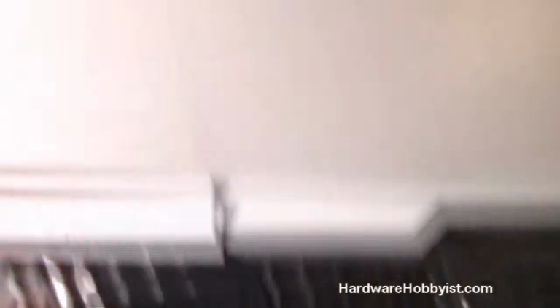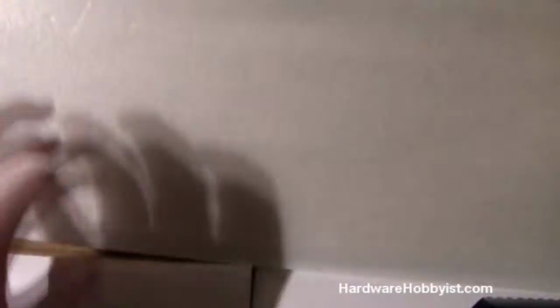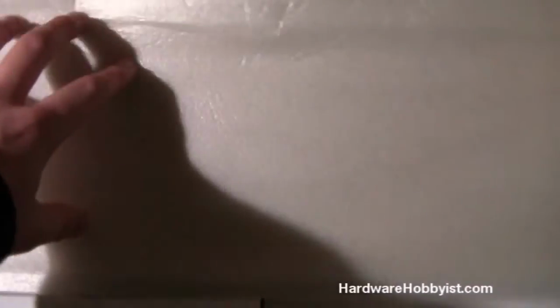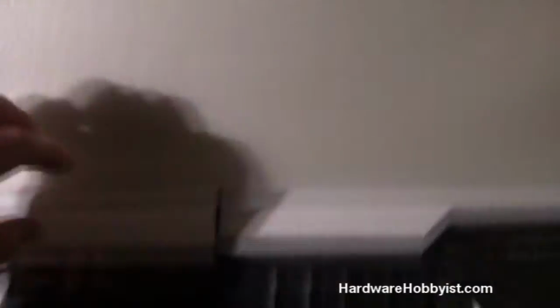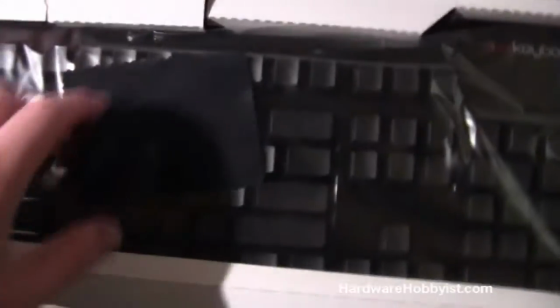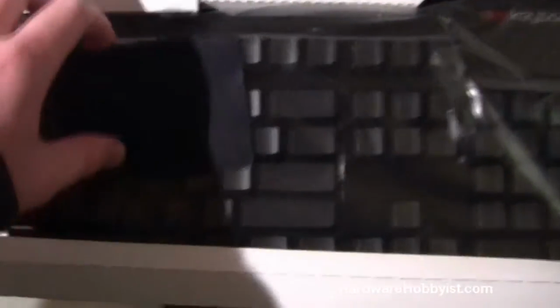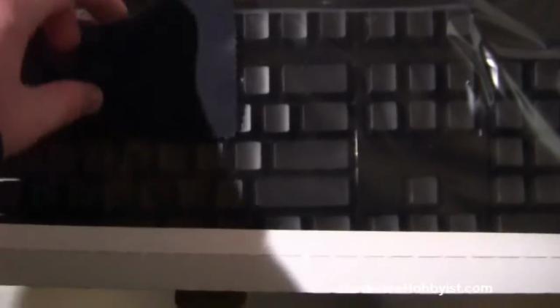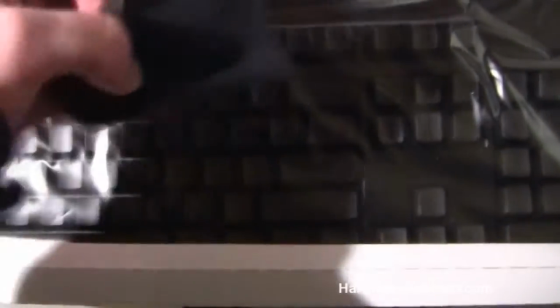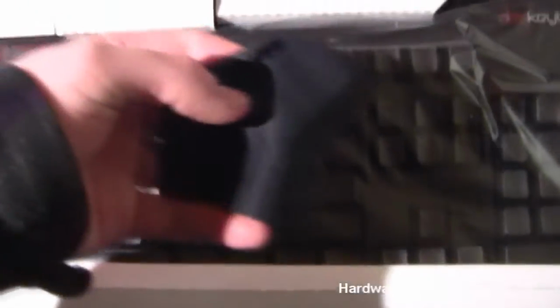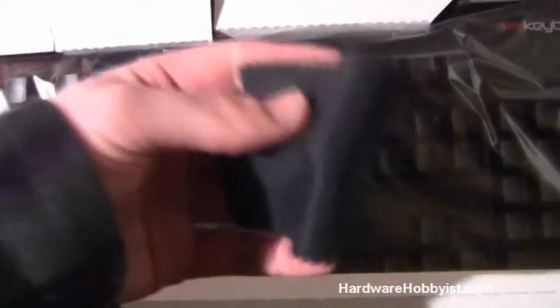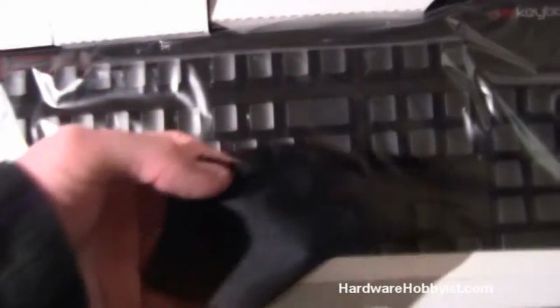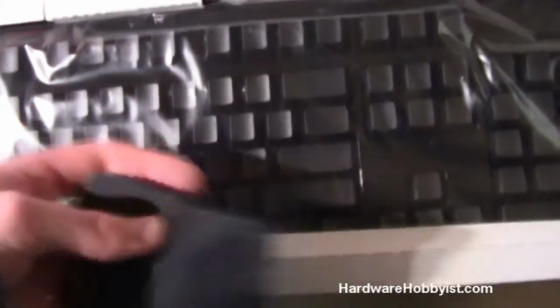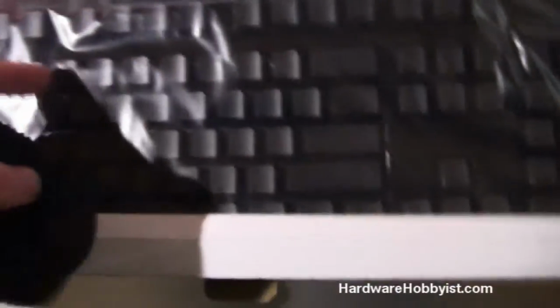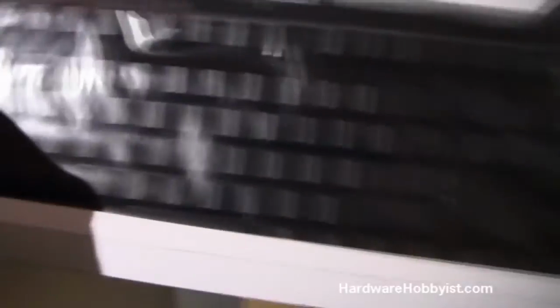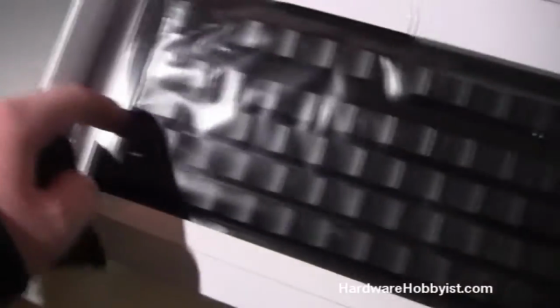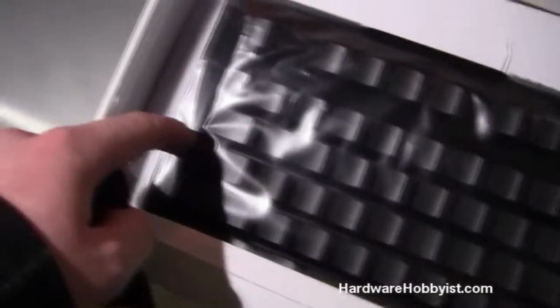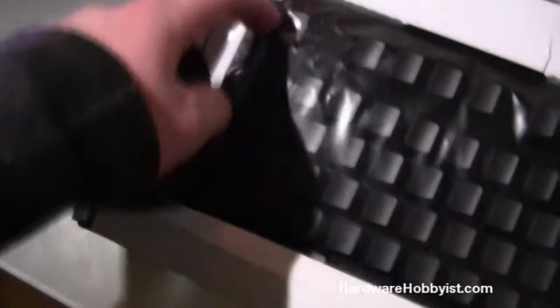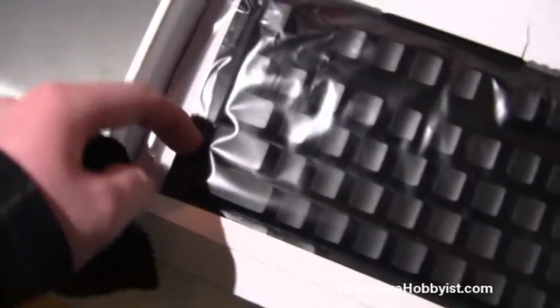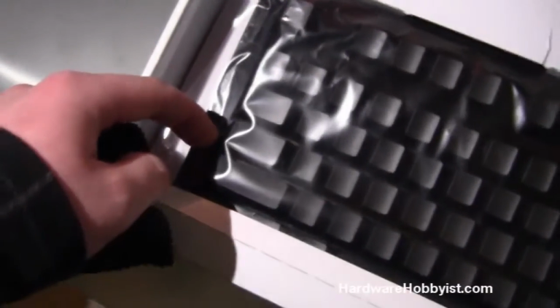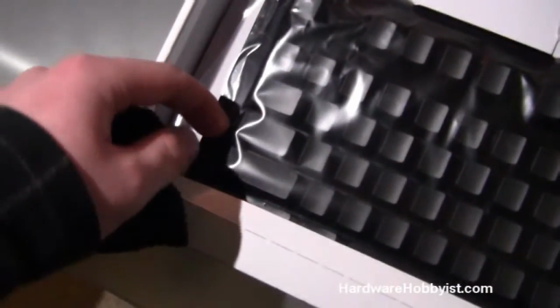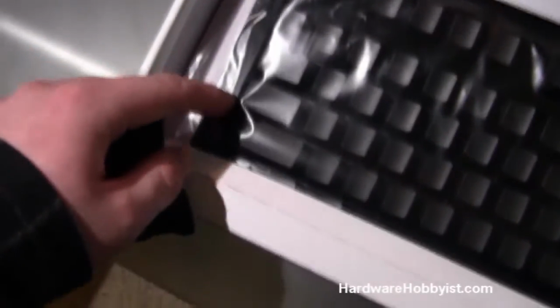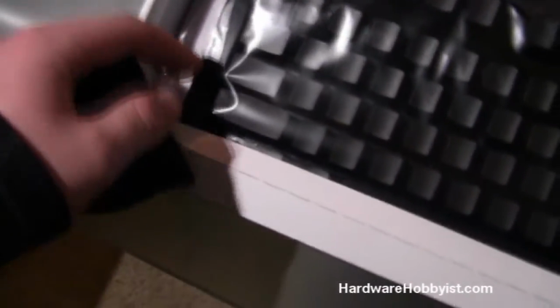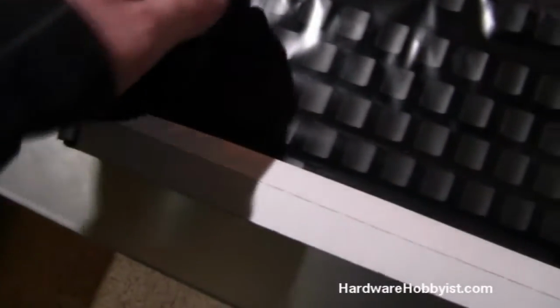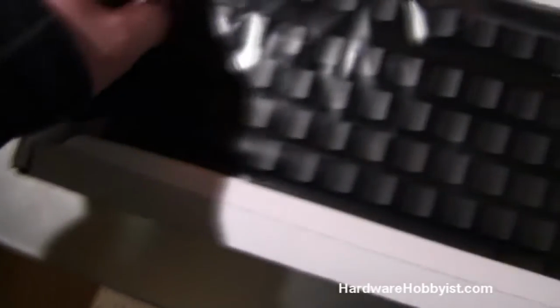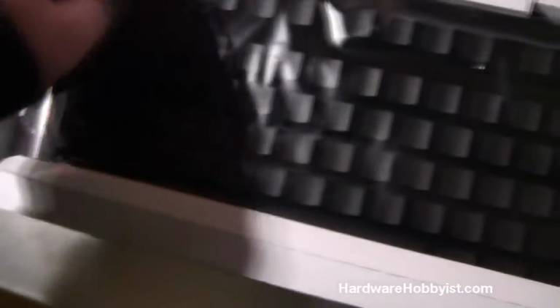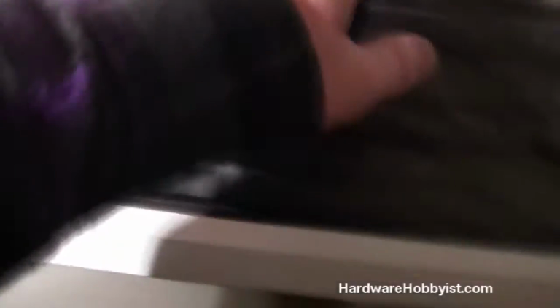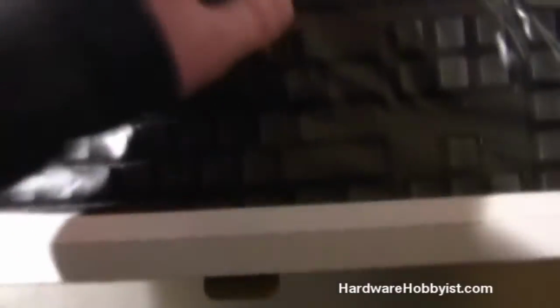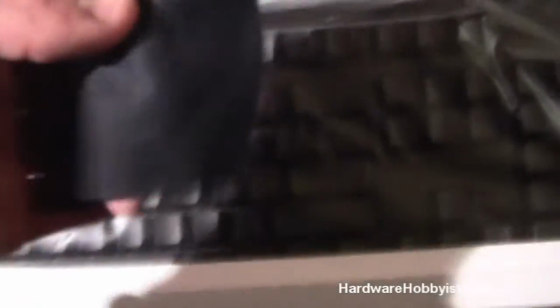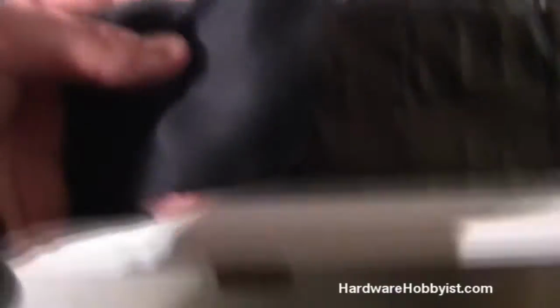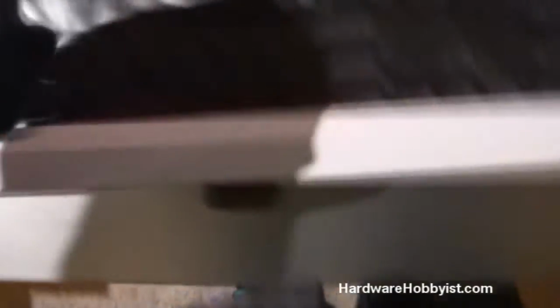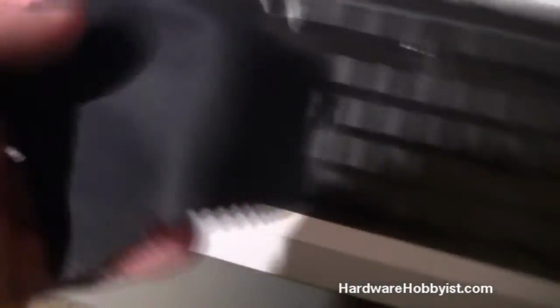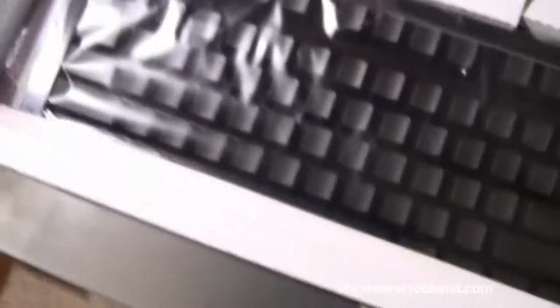So here's the cover — it comes with a cleaning cloth, because the bezel around it is glossy, so it's good for cleaning fingerprints and stuff like that.